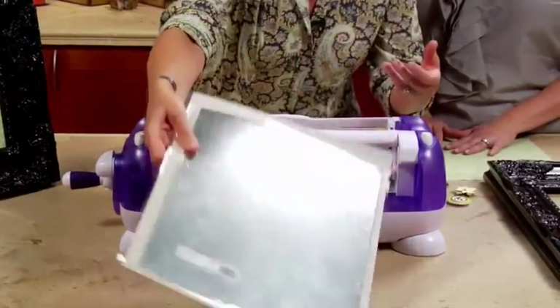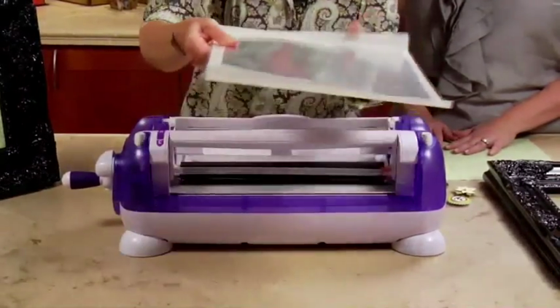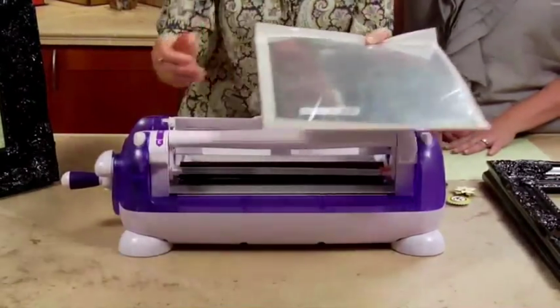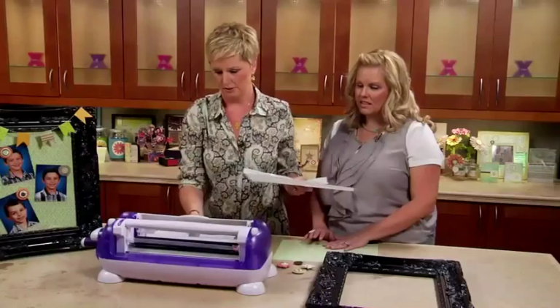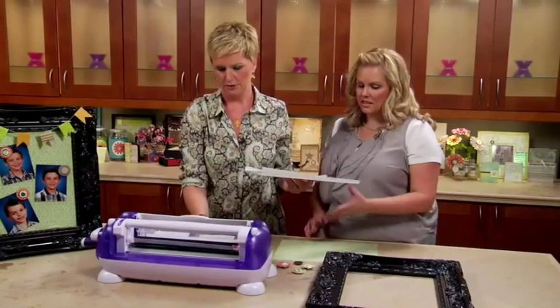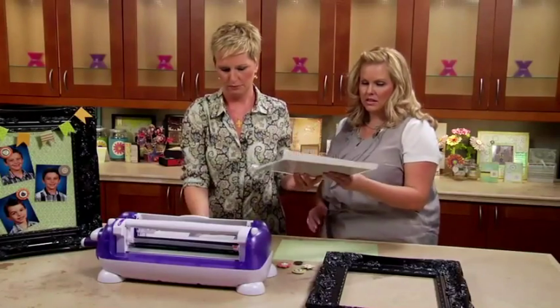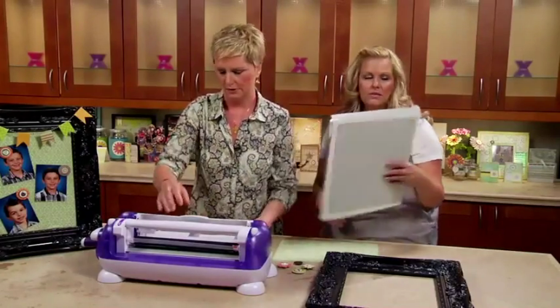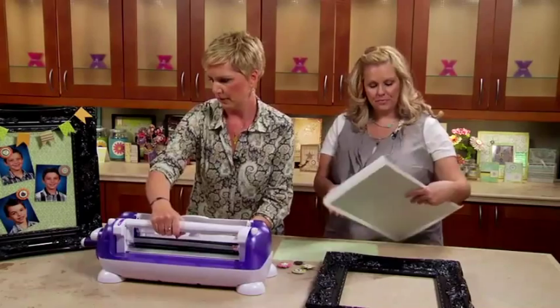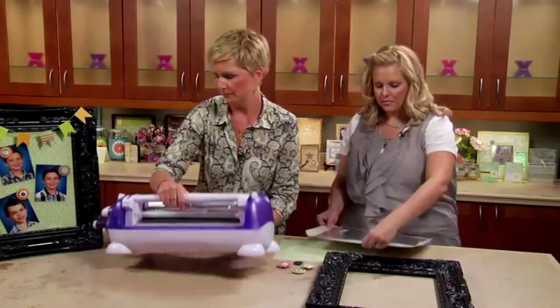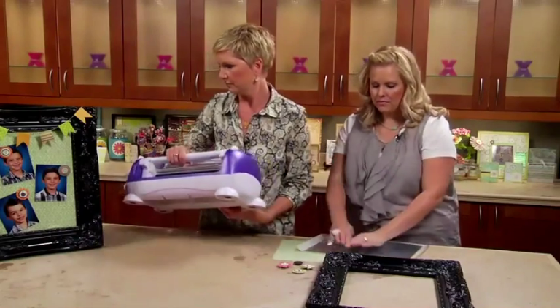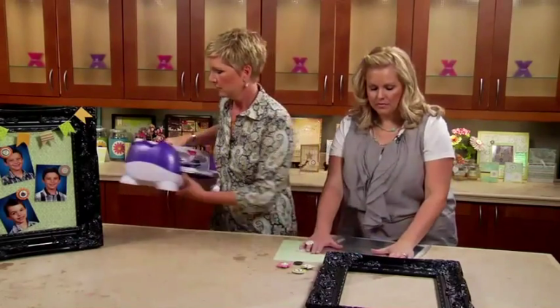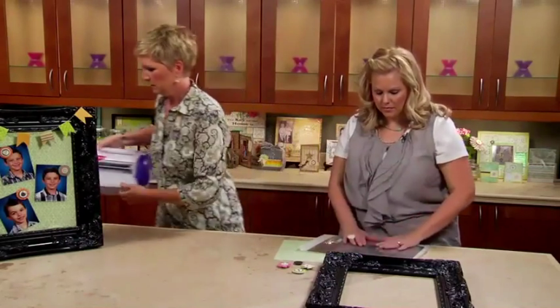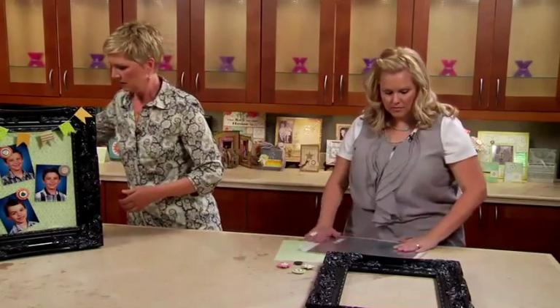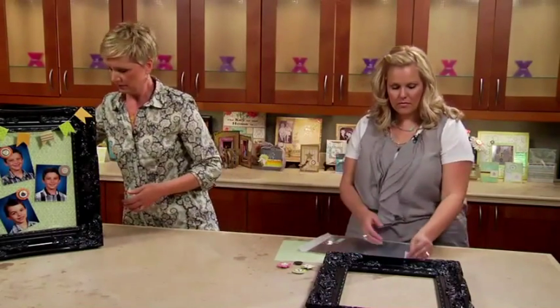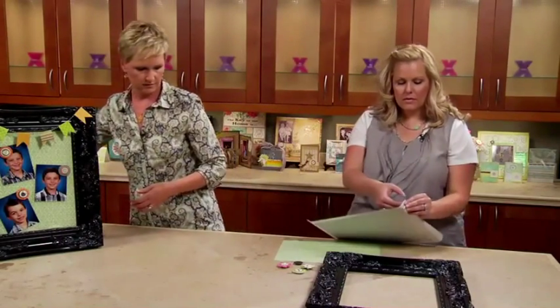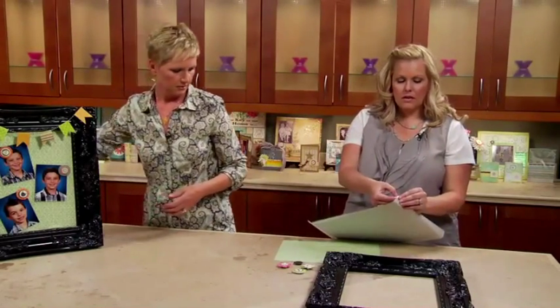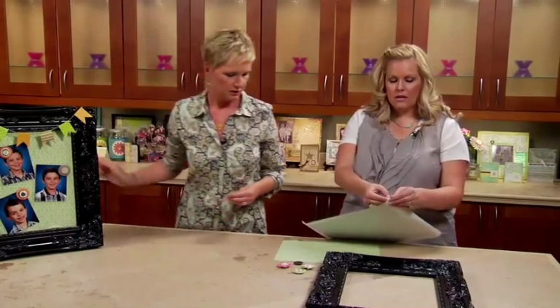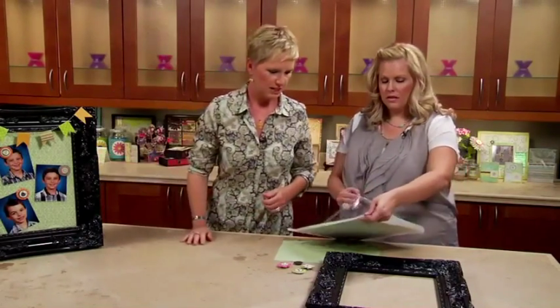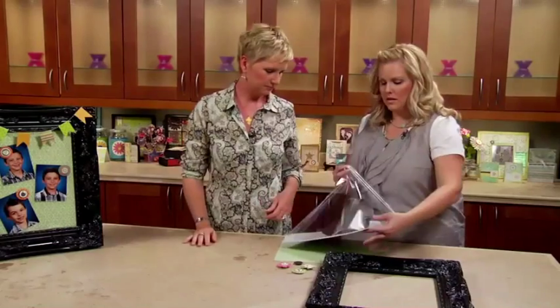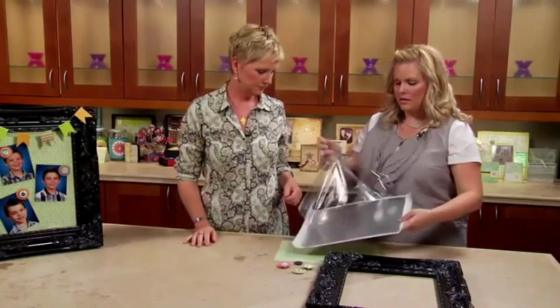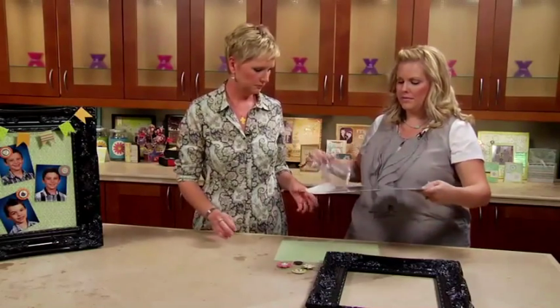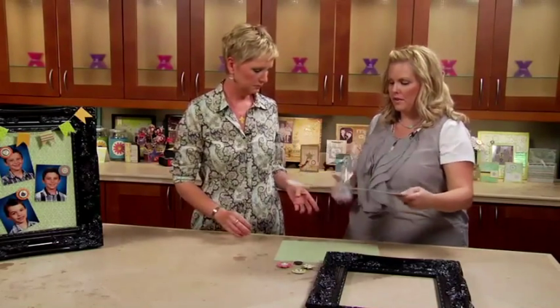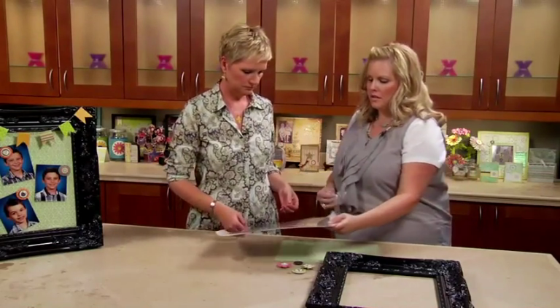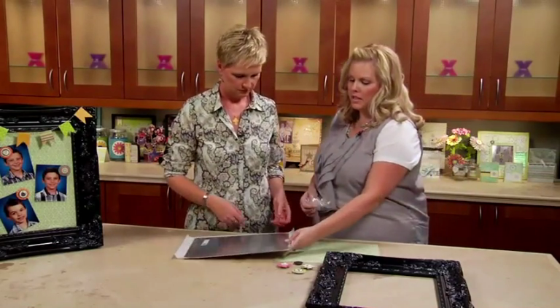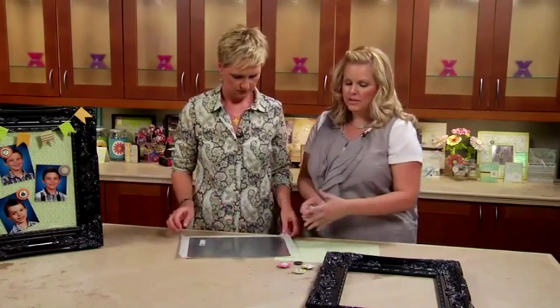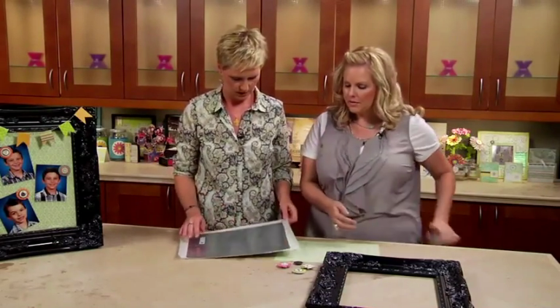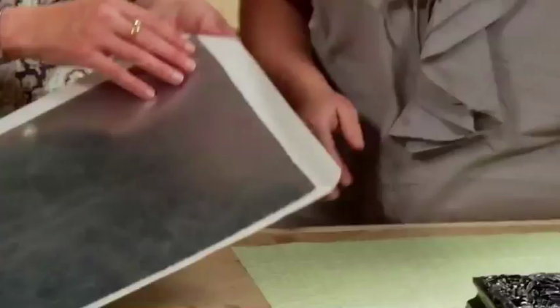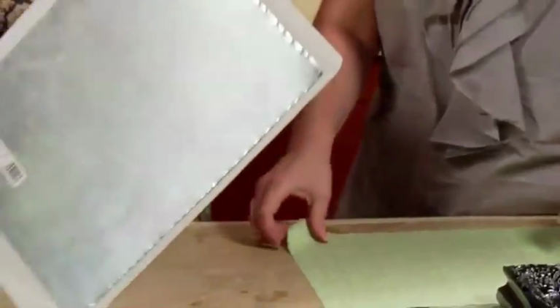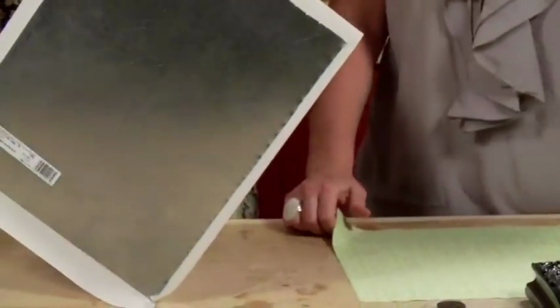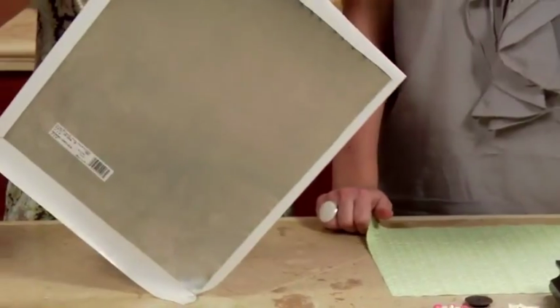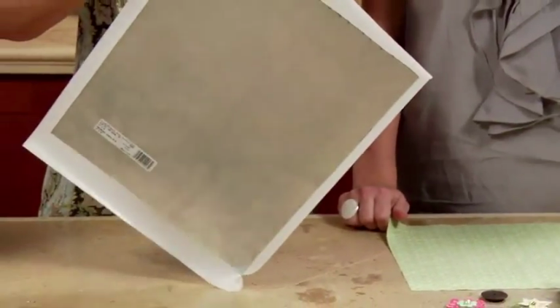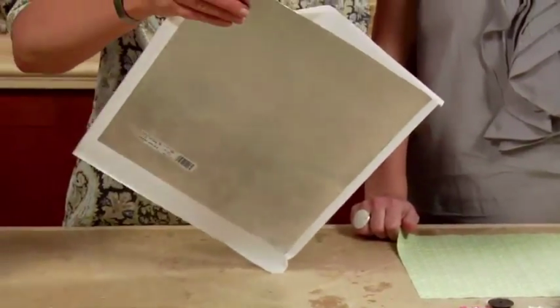I'm going to hand this to you while I move this out of the way. Show us what you got. I'm going to peel that off first, and then that.